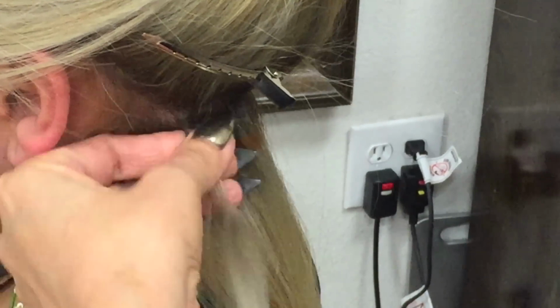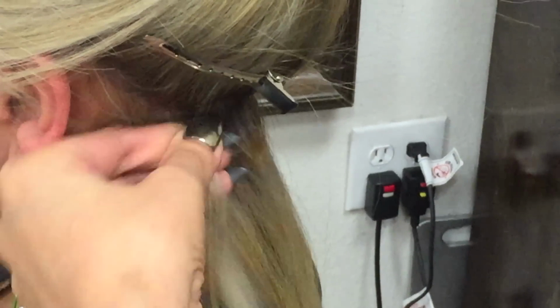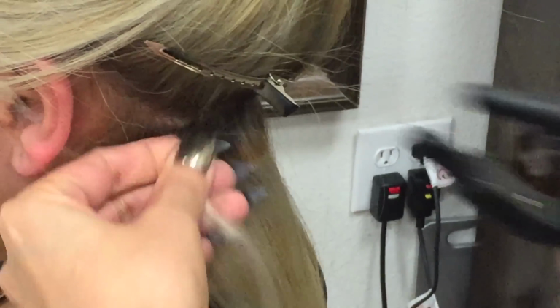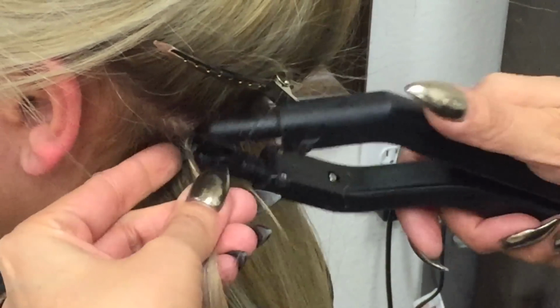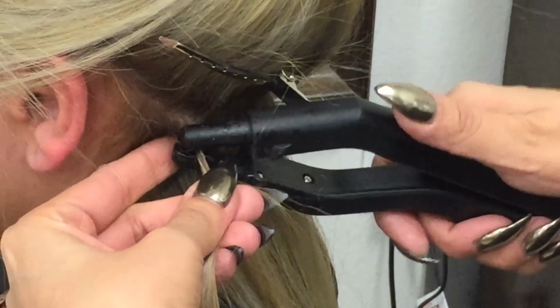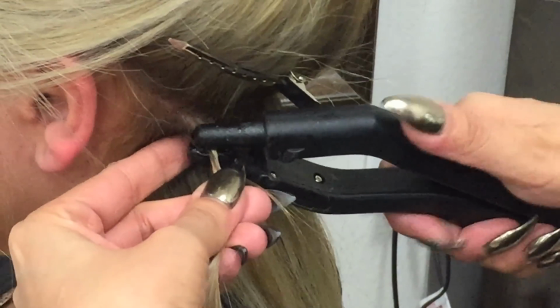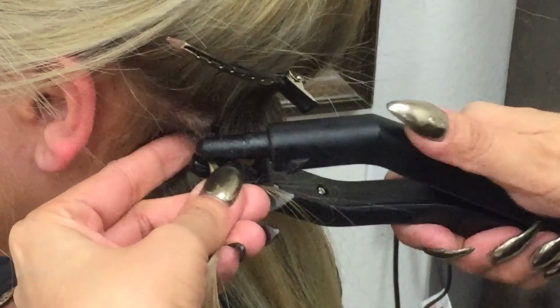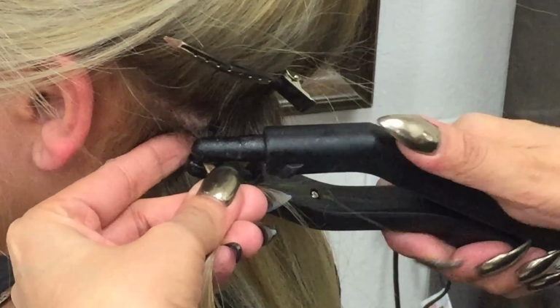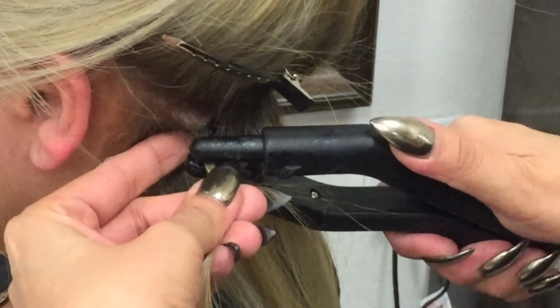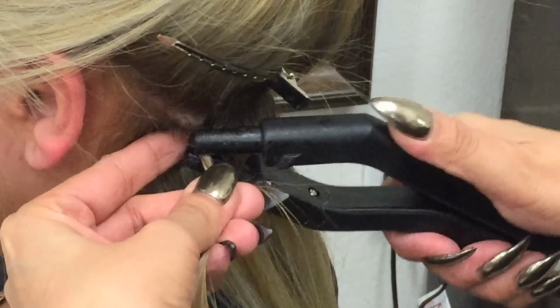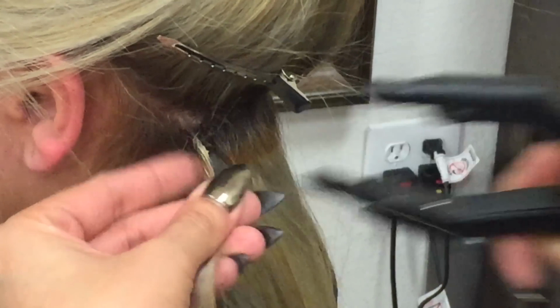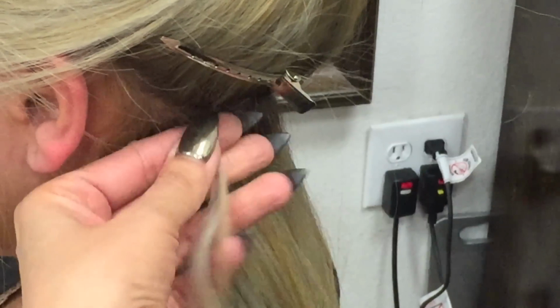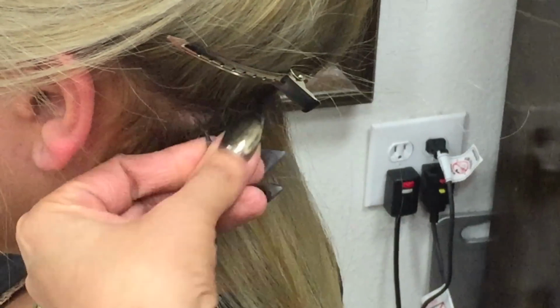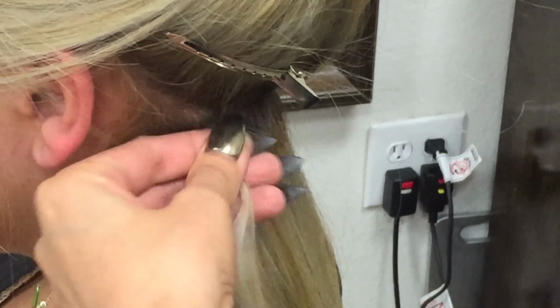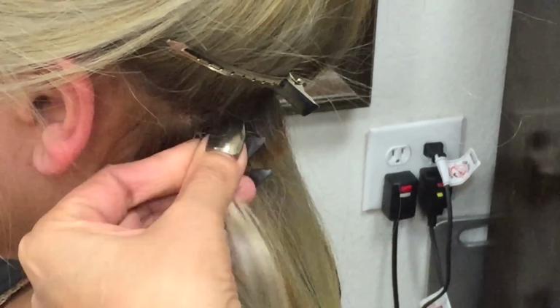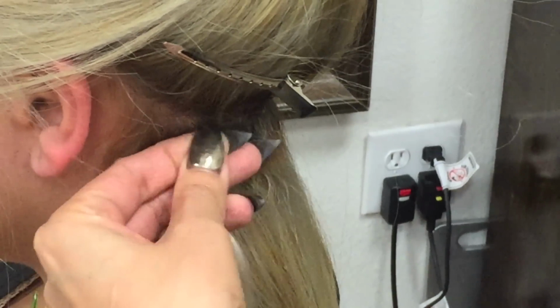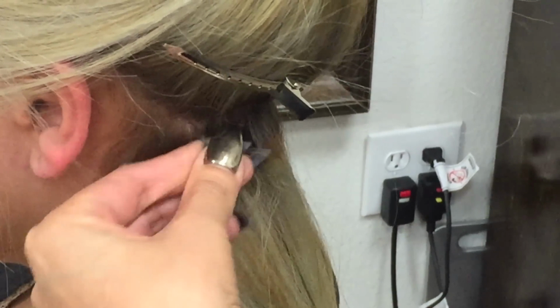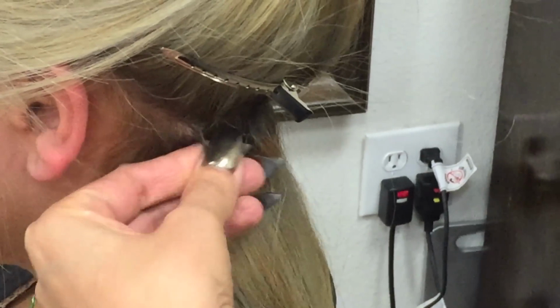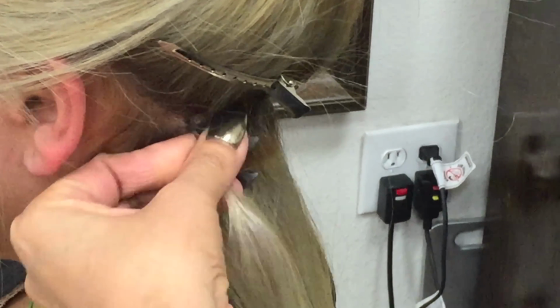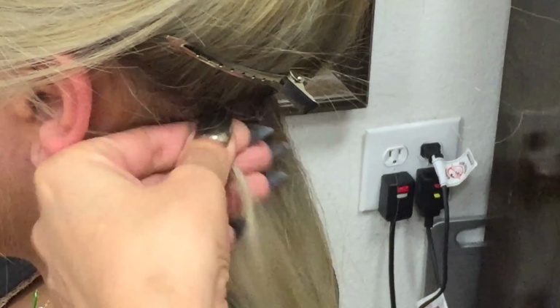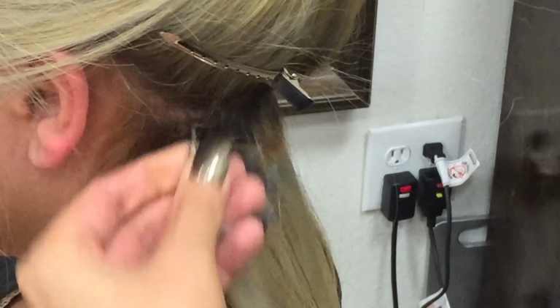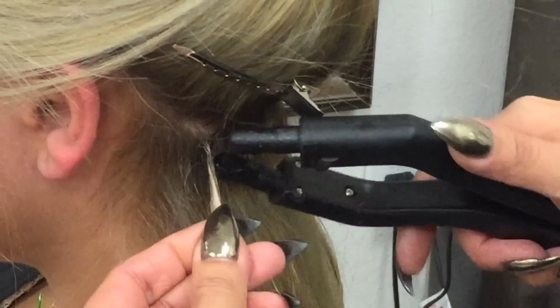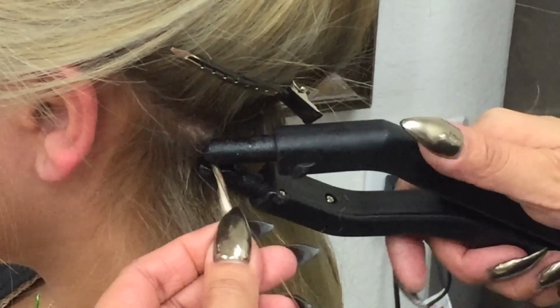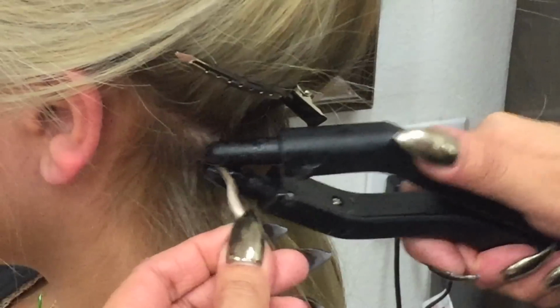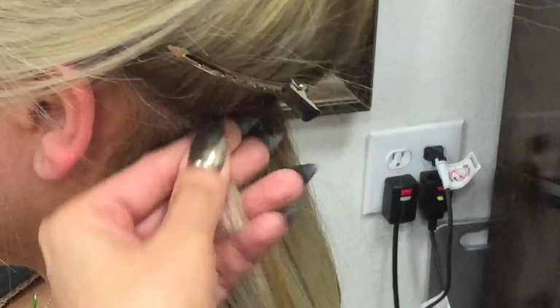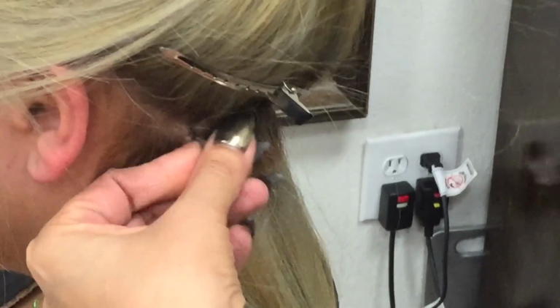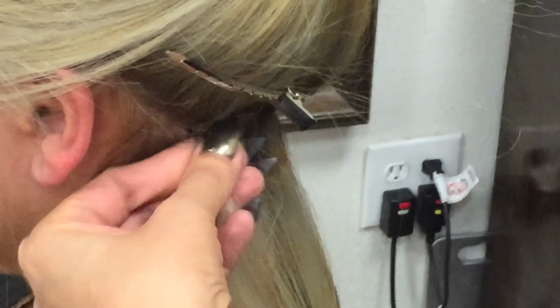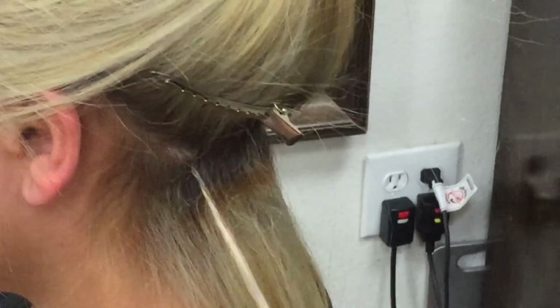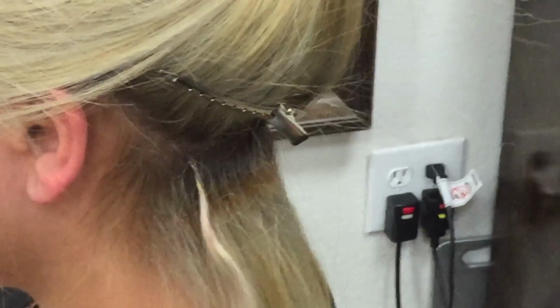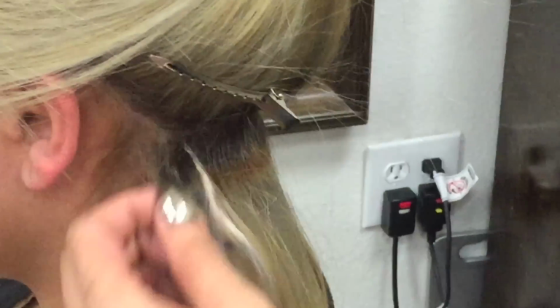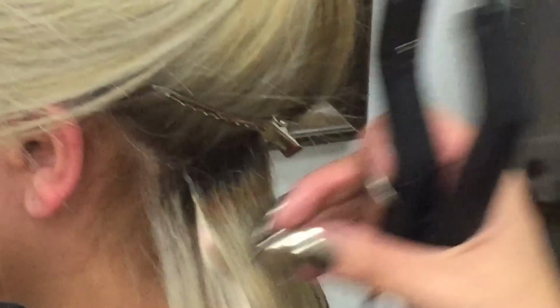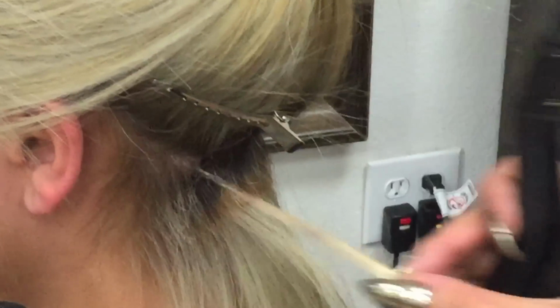You don't put the keratin under the hair because if you put it under the hair you're cupping and hugging the hair. If you put it over the hair, you can blend it all together. I always thought you cupped it around the hair. You see the difference?